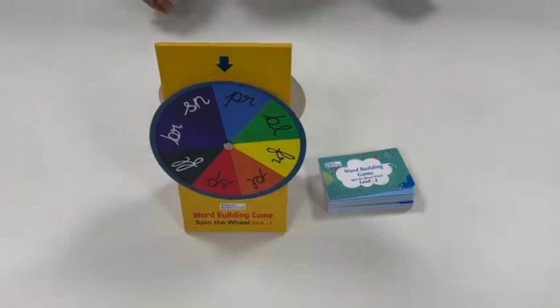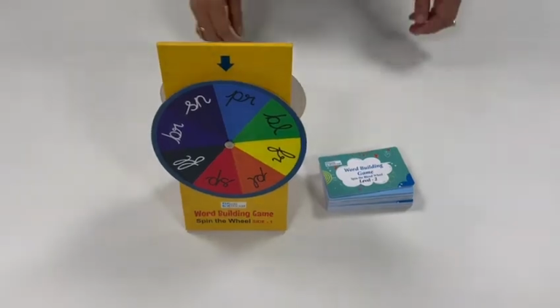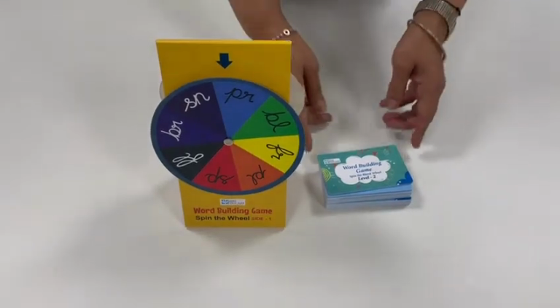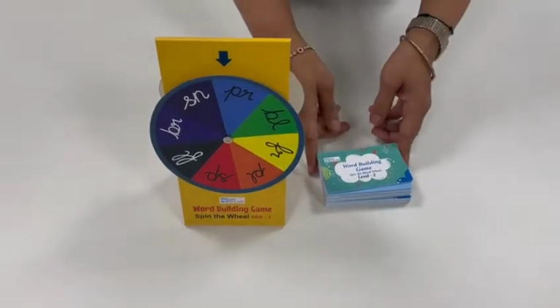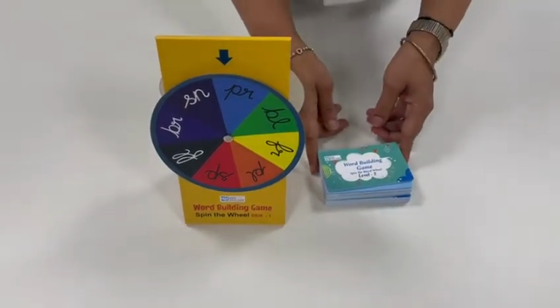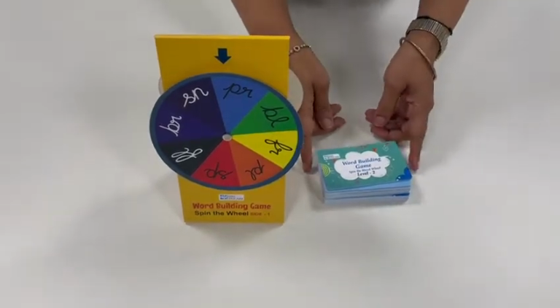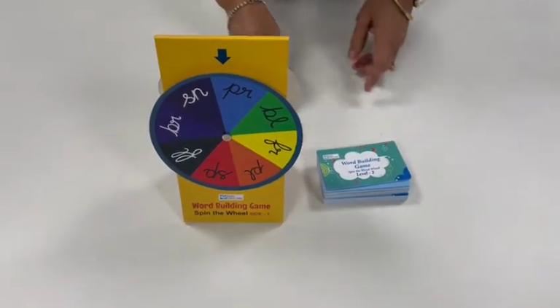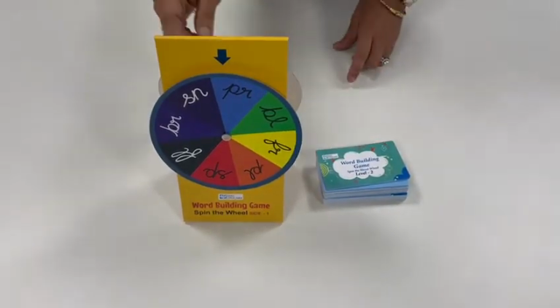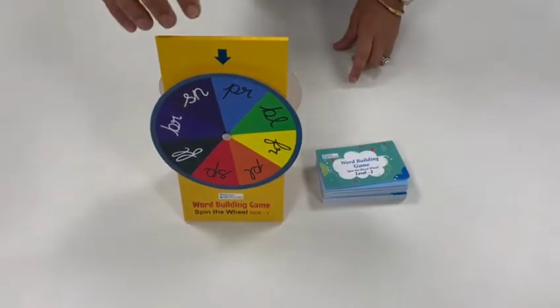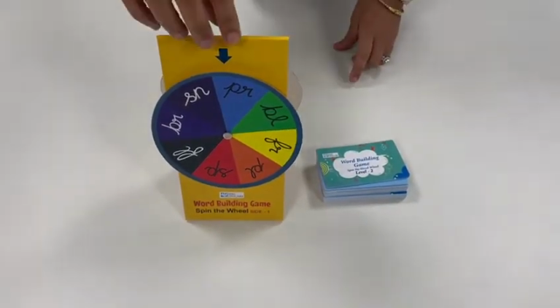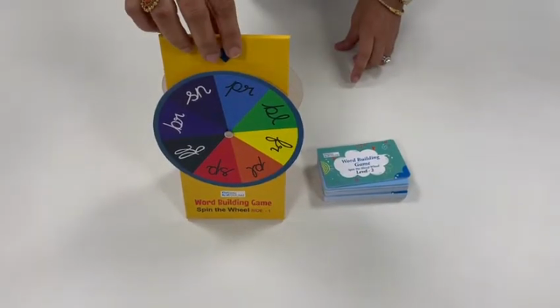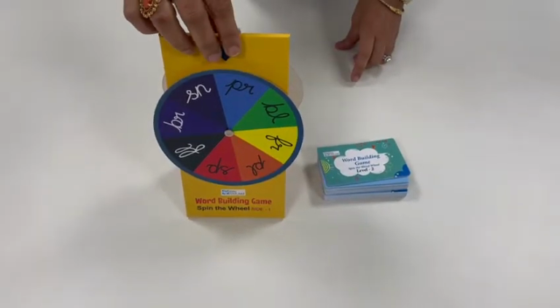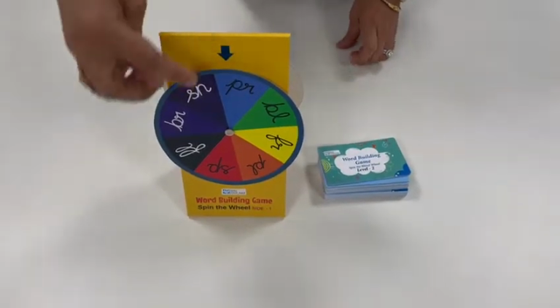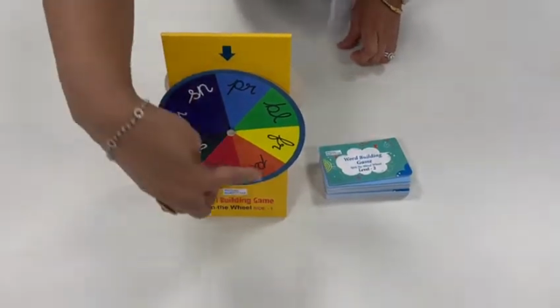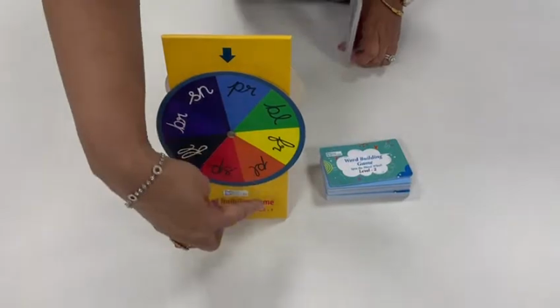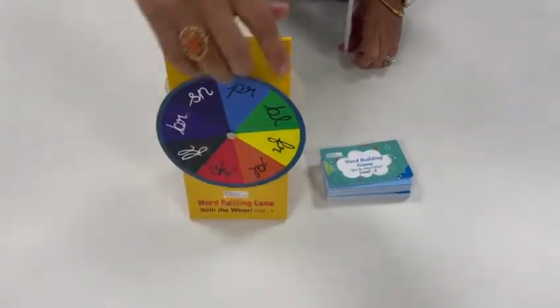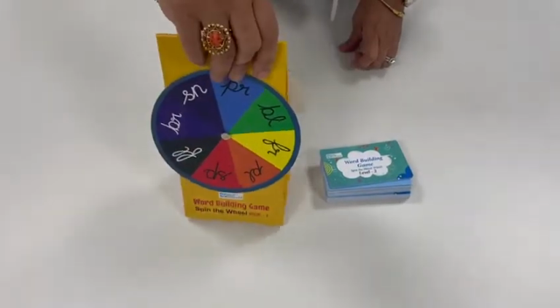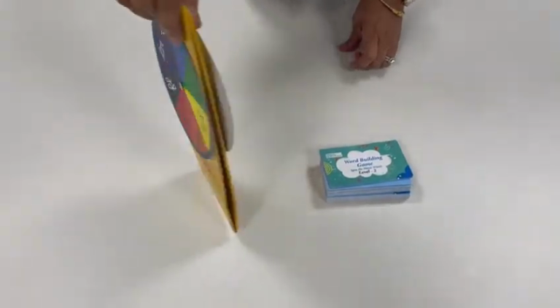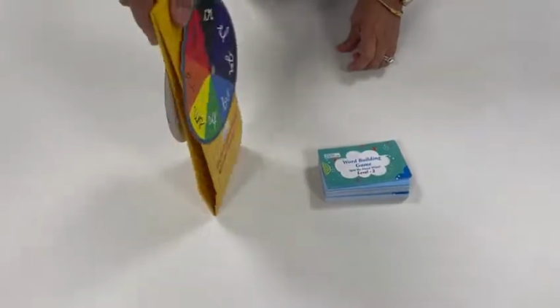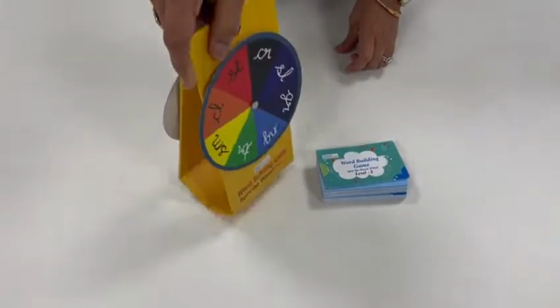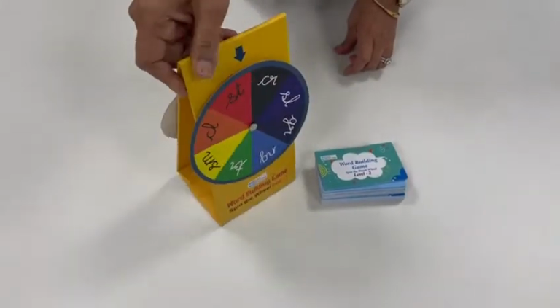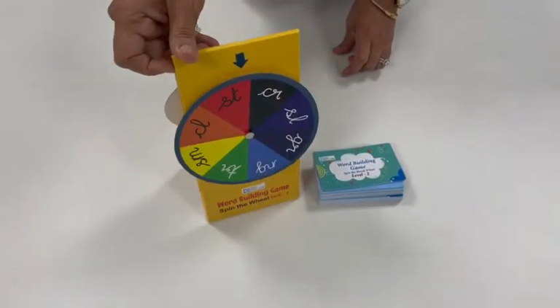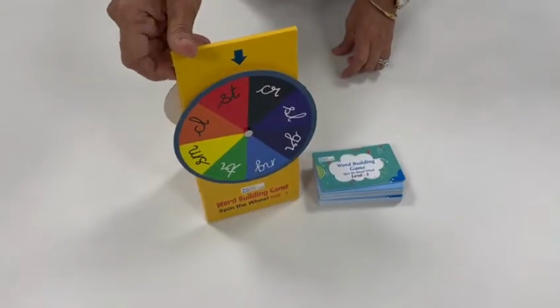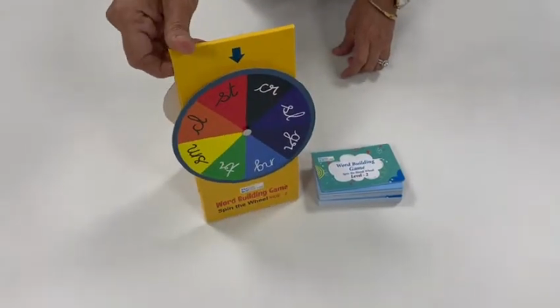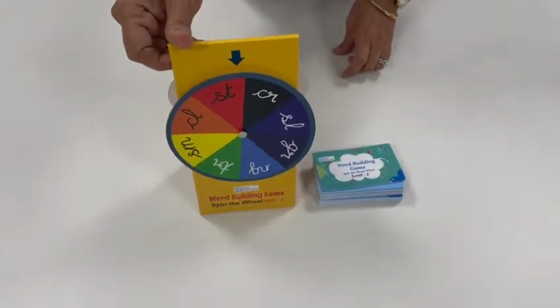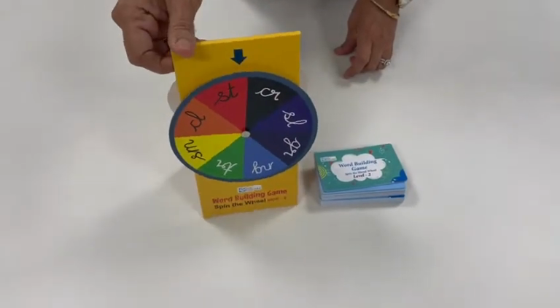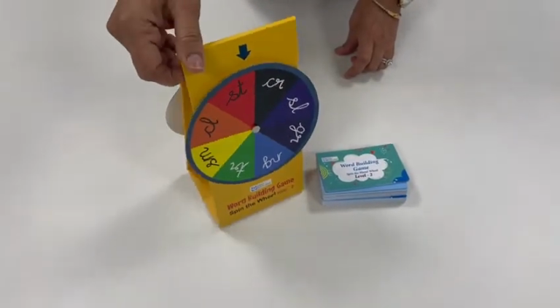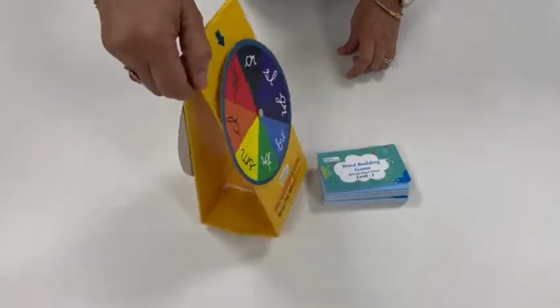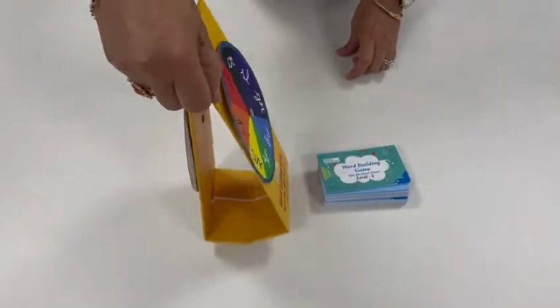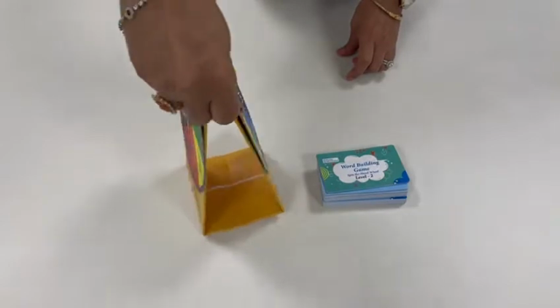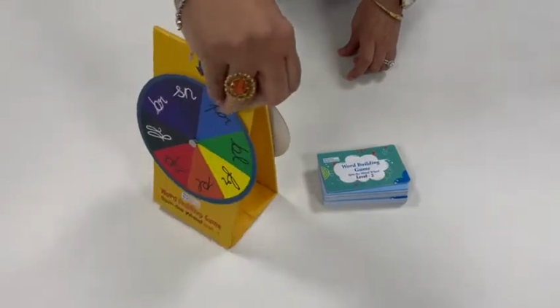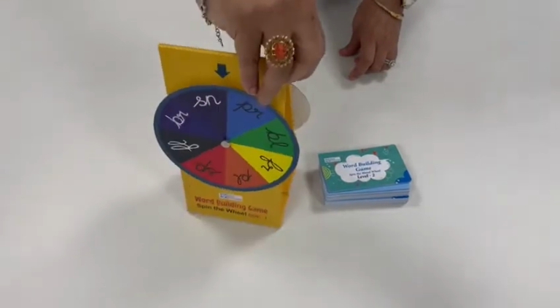This is our word building game, Spin the Wheel. We have two sides to it — side one and side two — and both sides have our consonant clusters written on them.